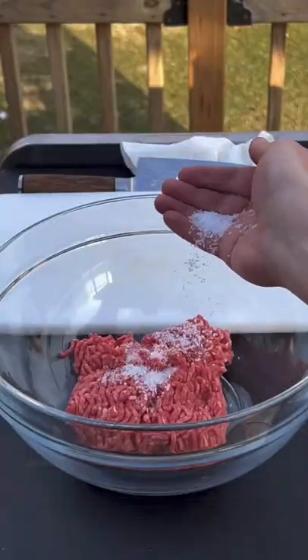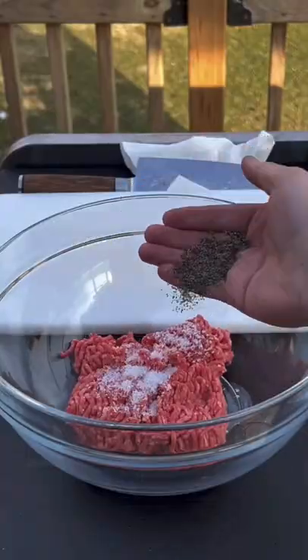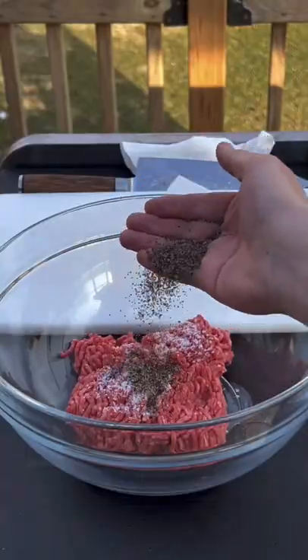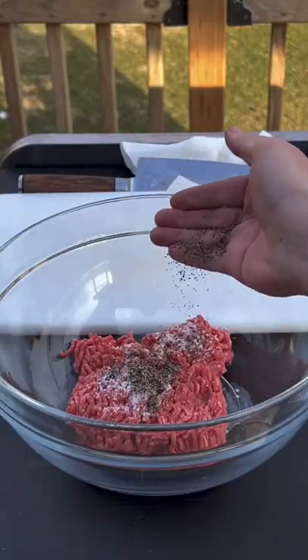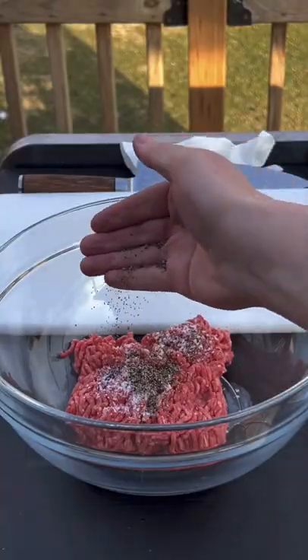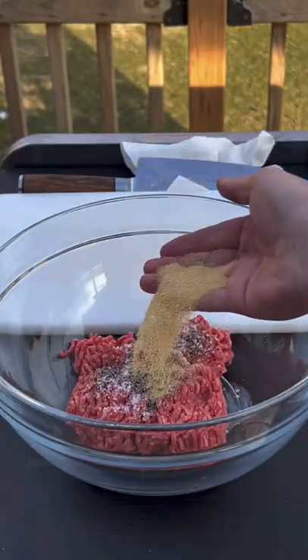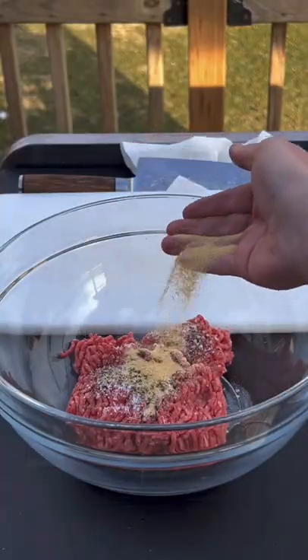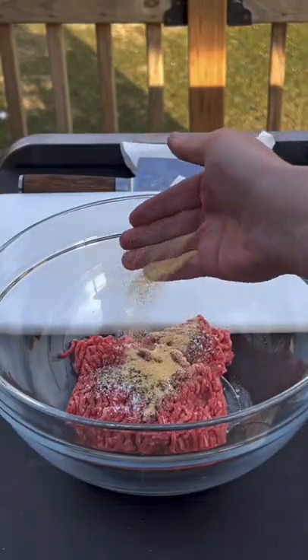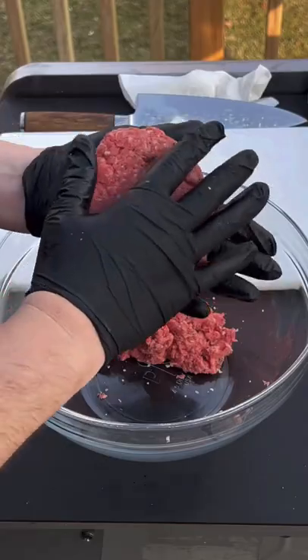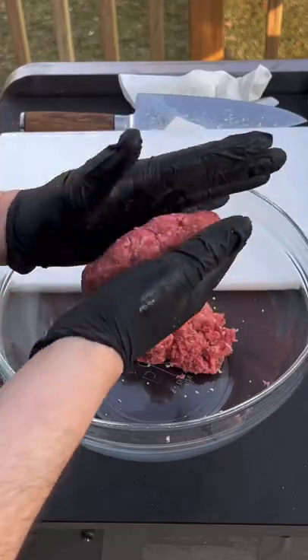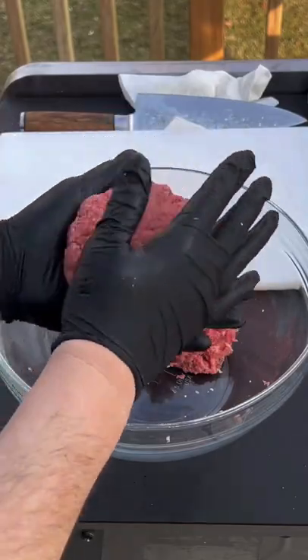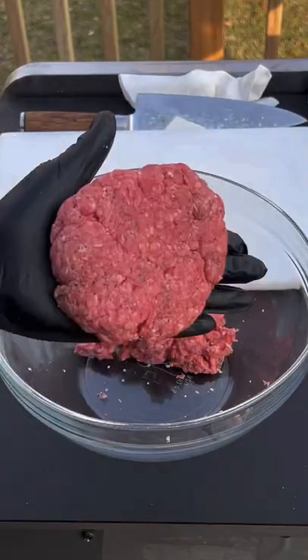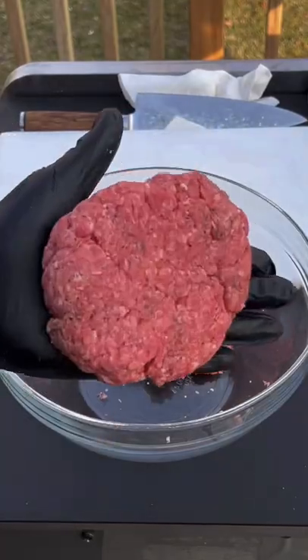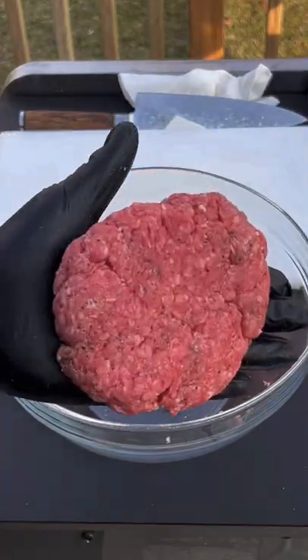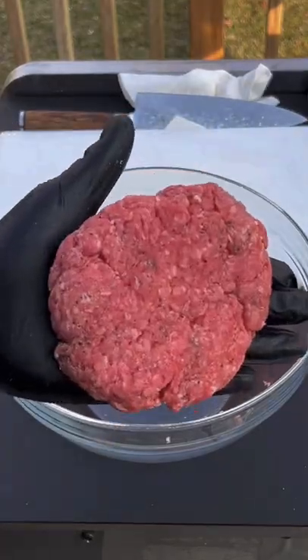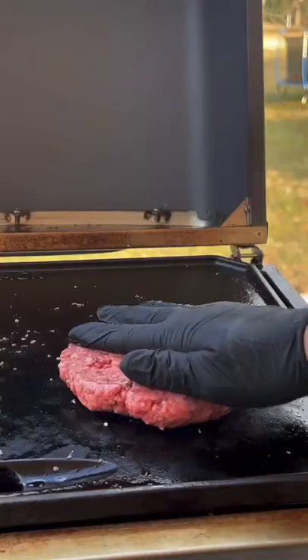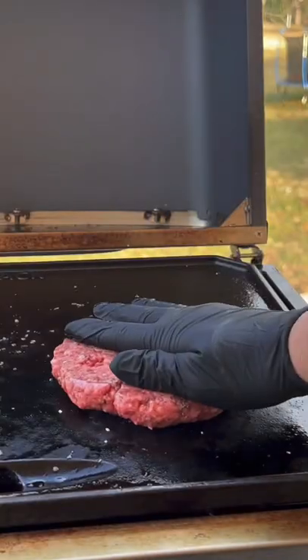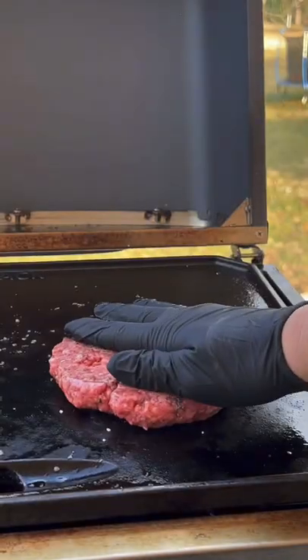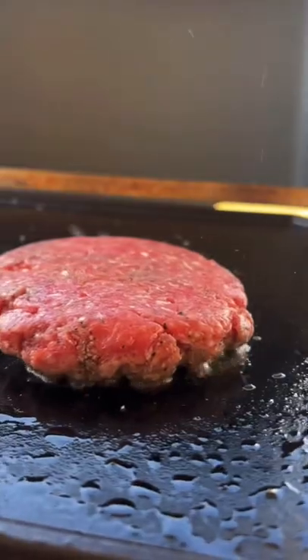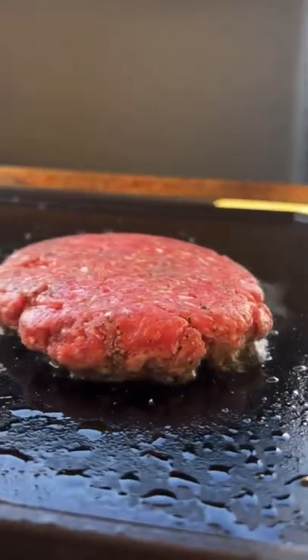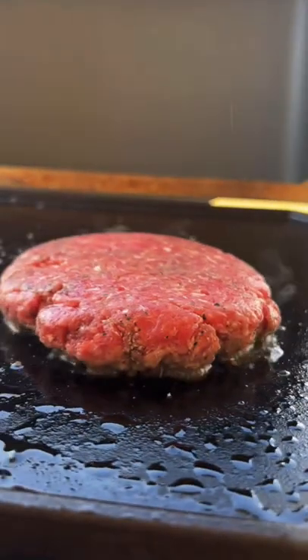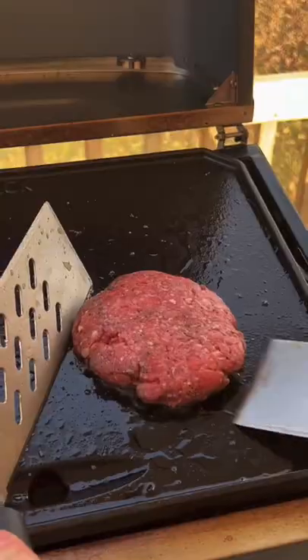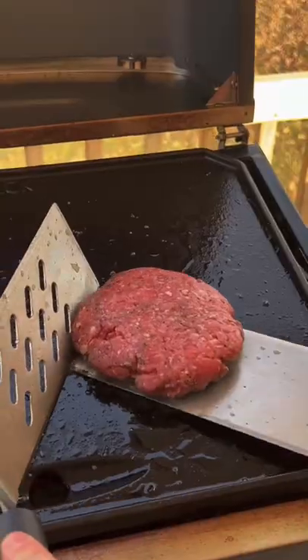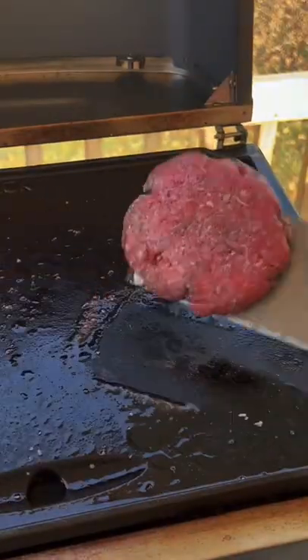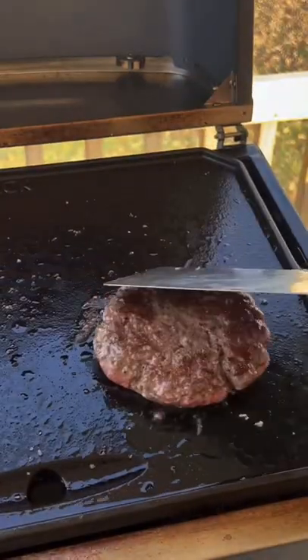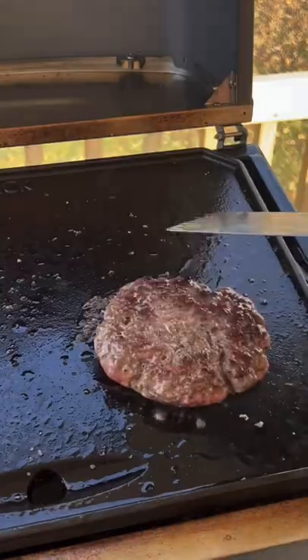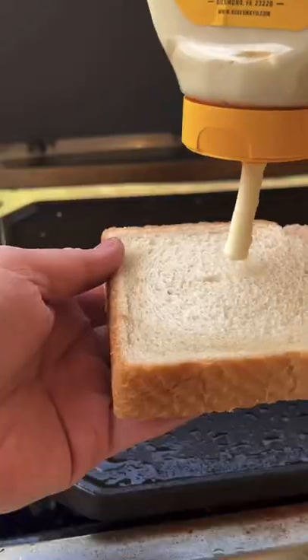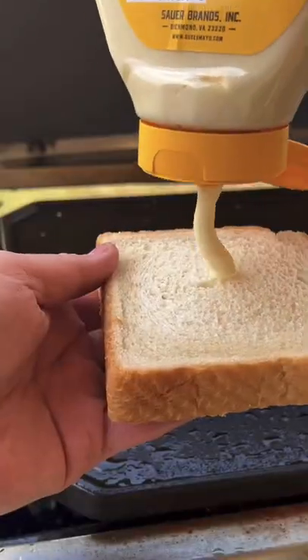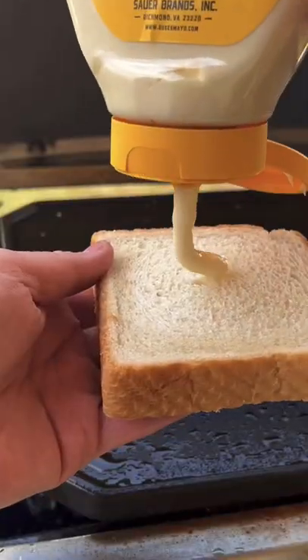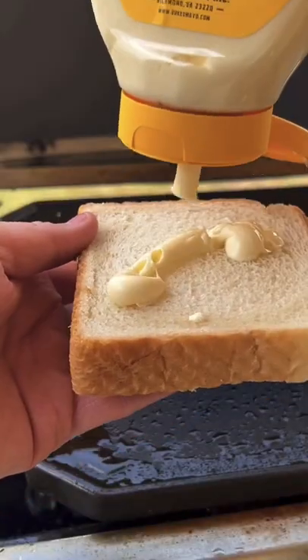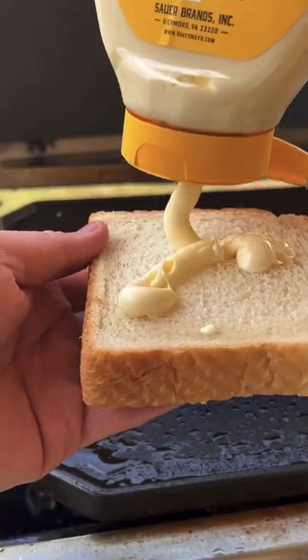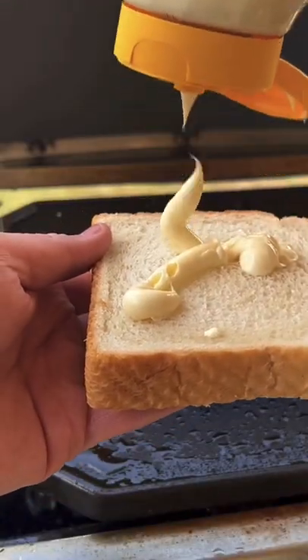Go into the 80-20 ground beef with some salt, pepper, and garlic. Form your patty, find the hottest area on that griddle, place it down — five minutes, flip it, four more minutes in.